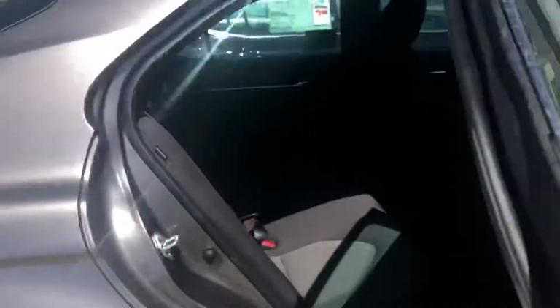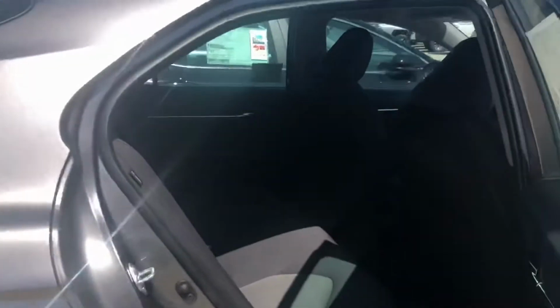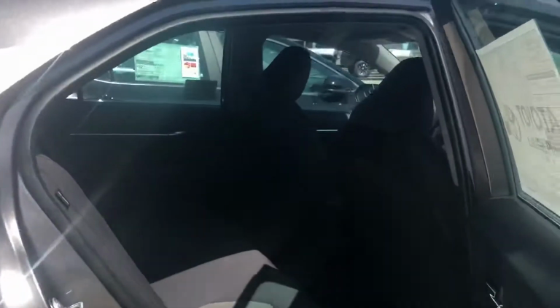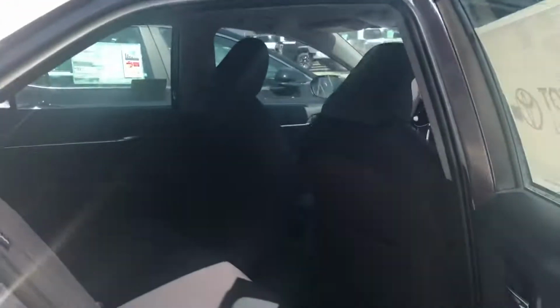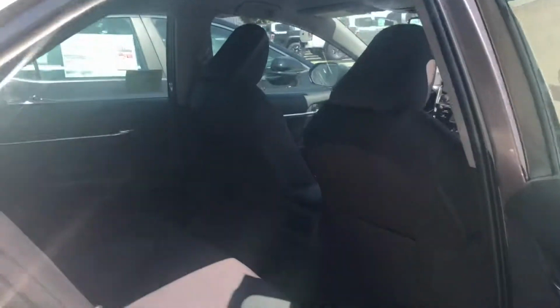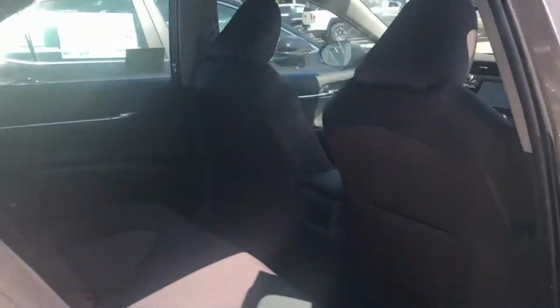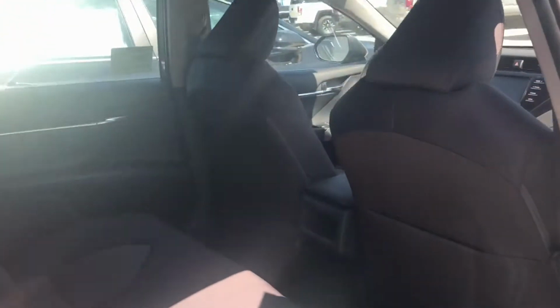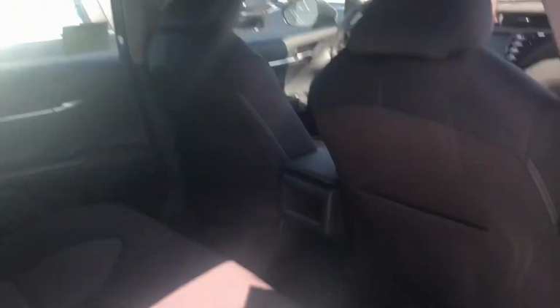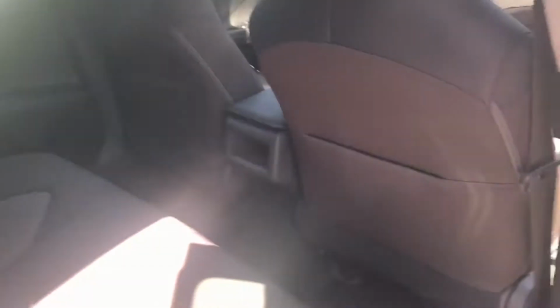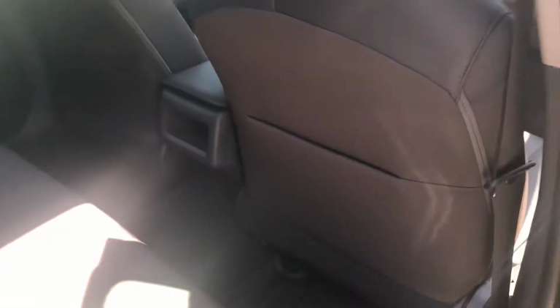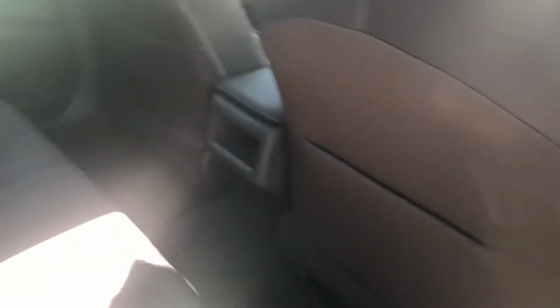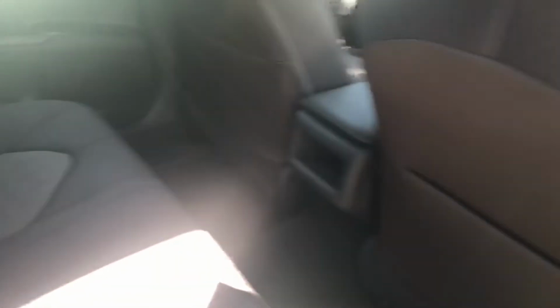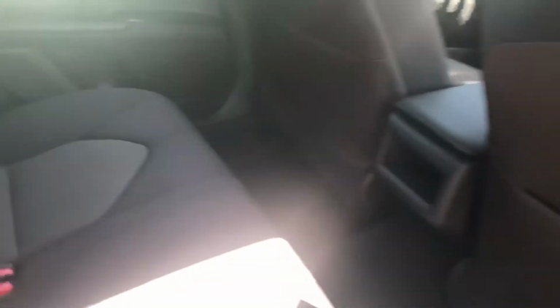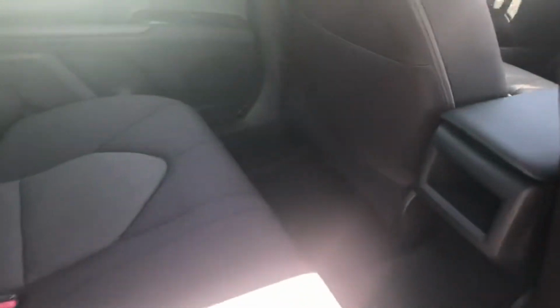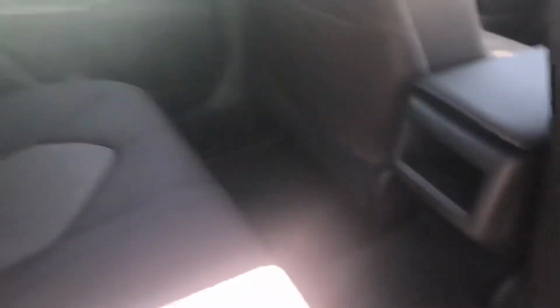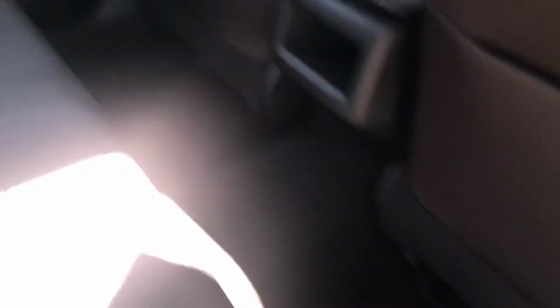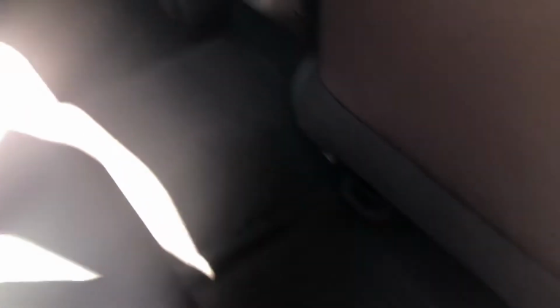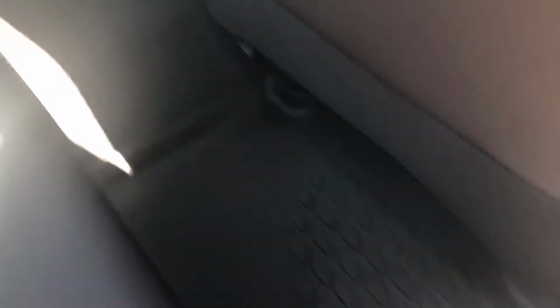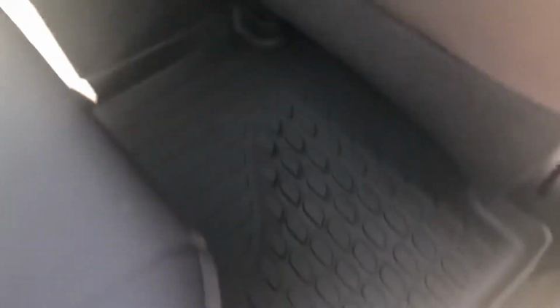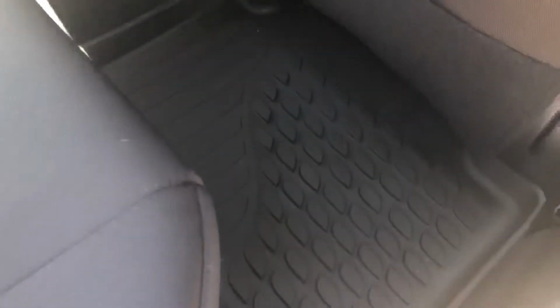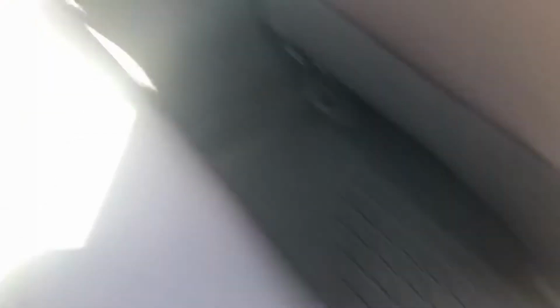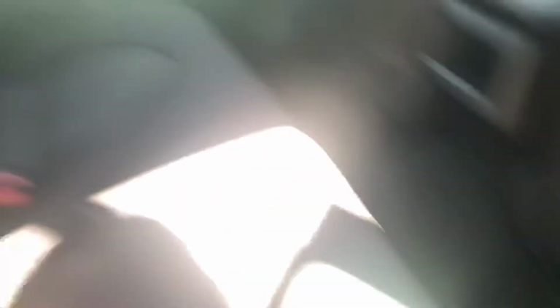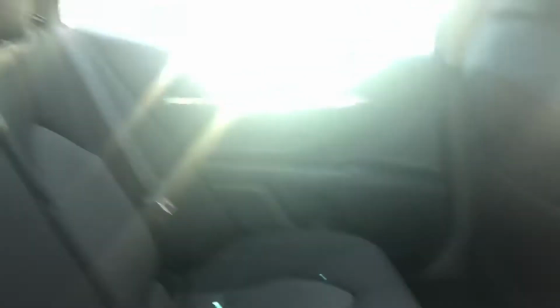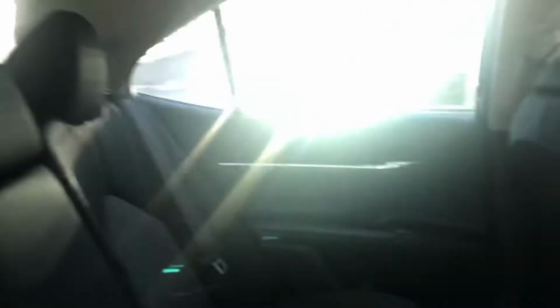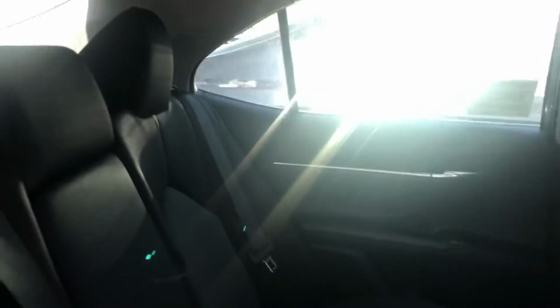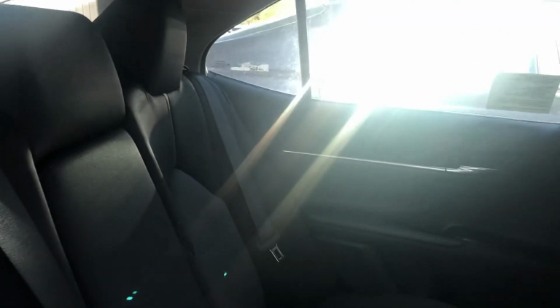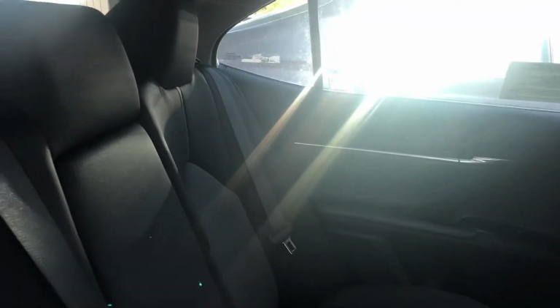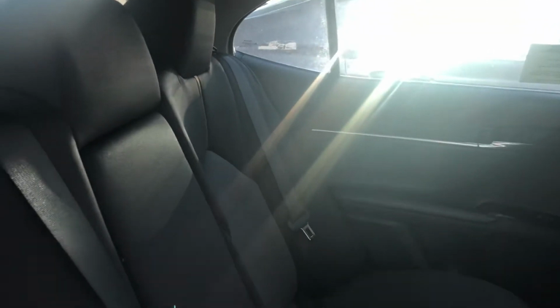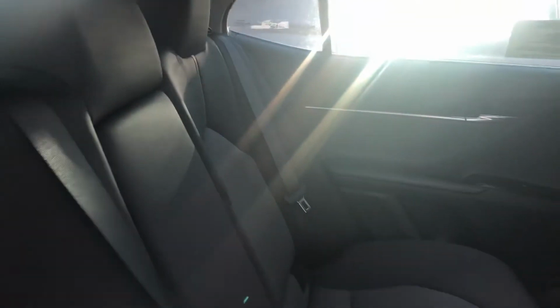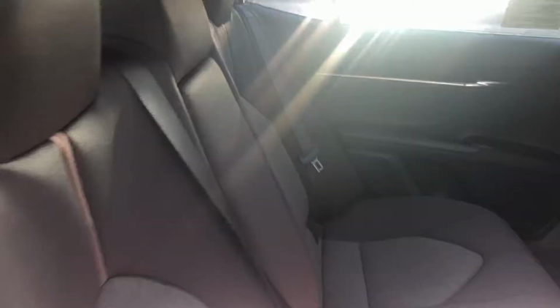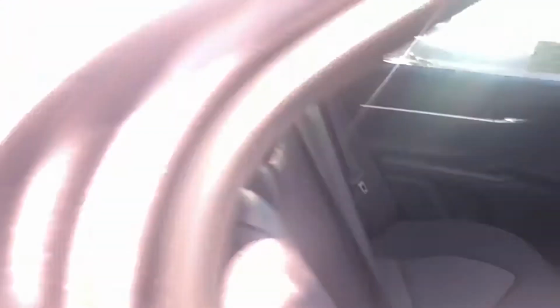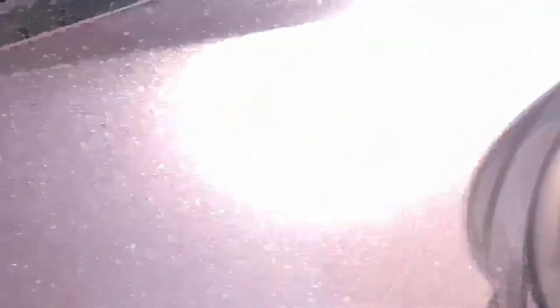On to the back seats here, you have lots of leg and knee room. You have some all-weather mats on this specific Camry, and you also have your cup holders in the center.